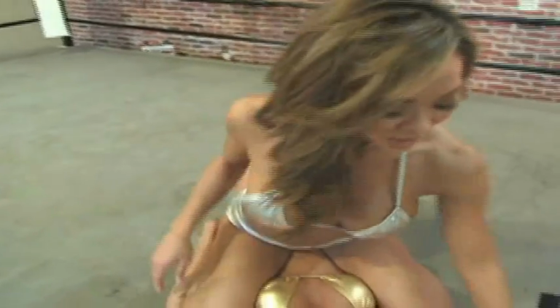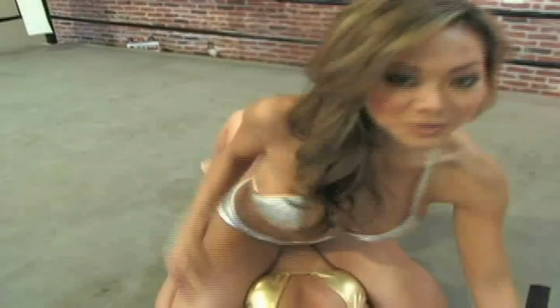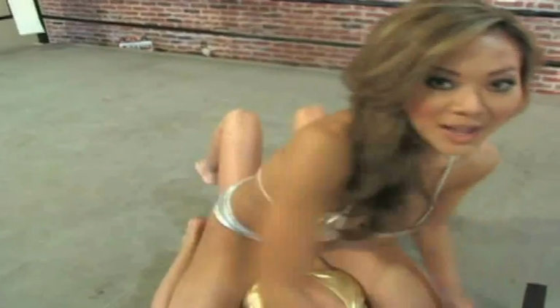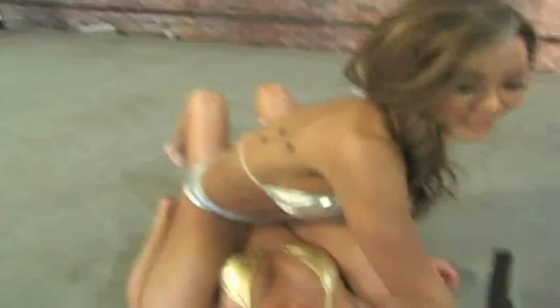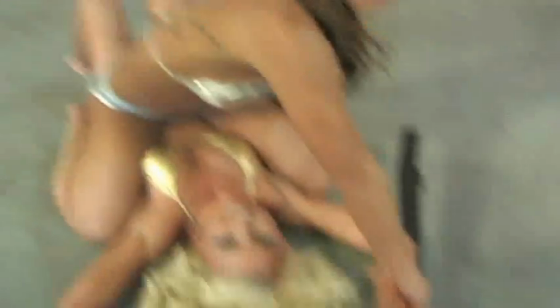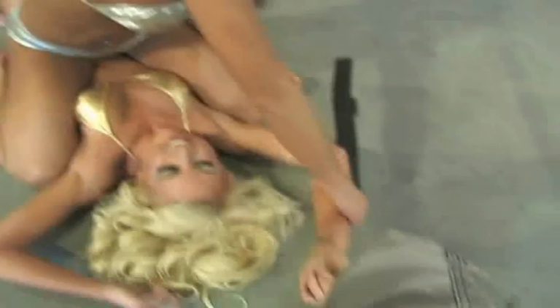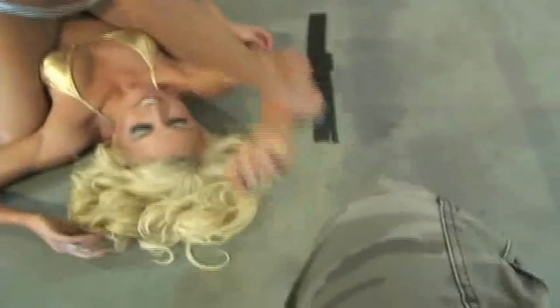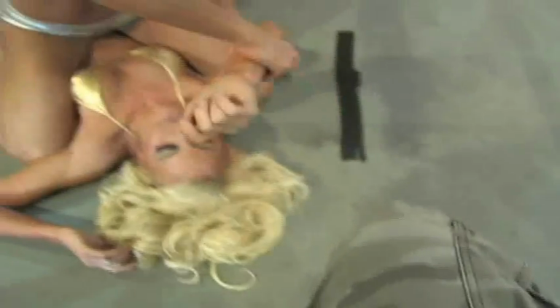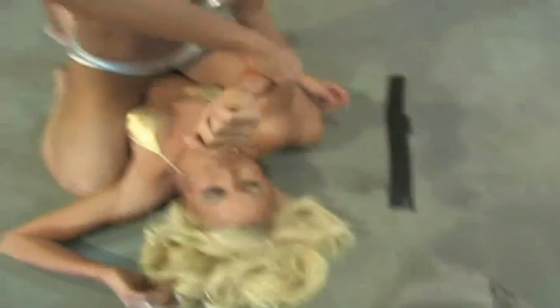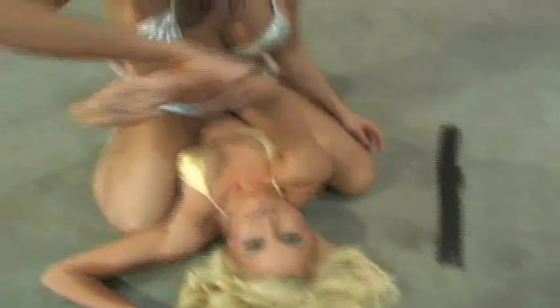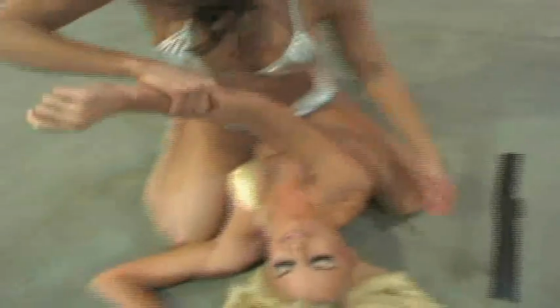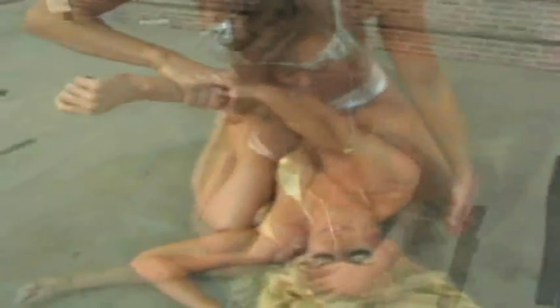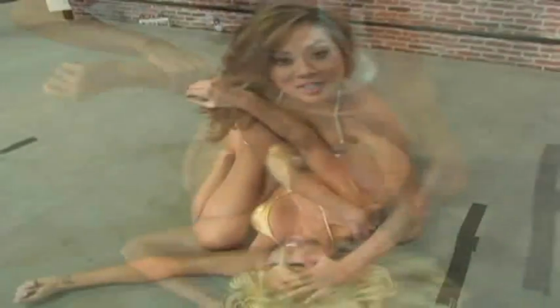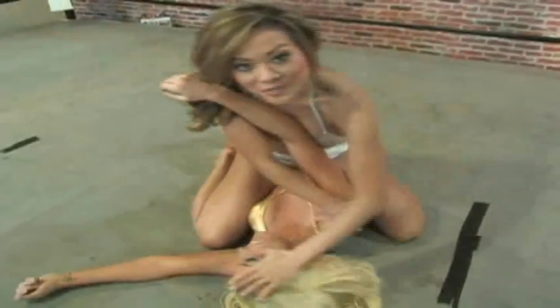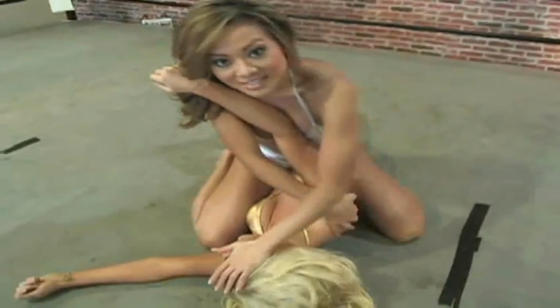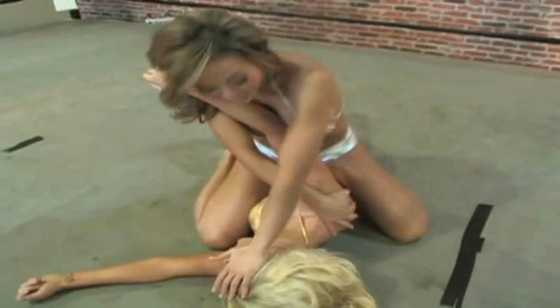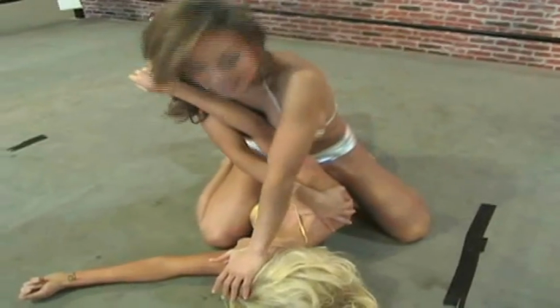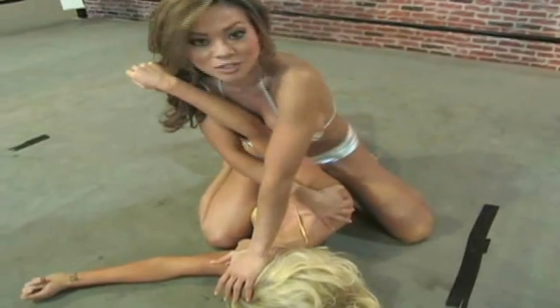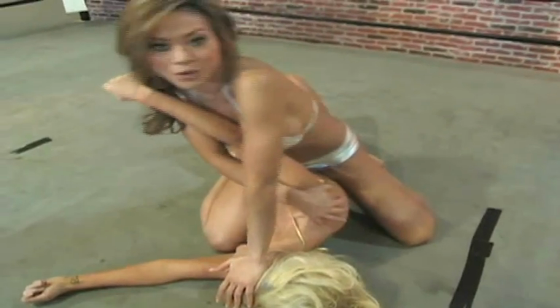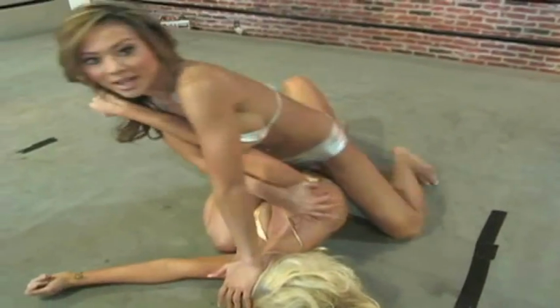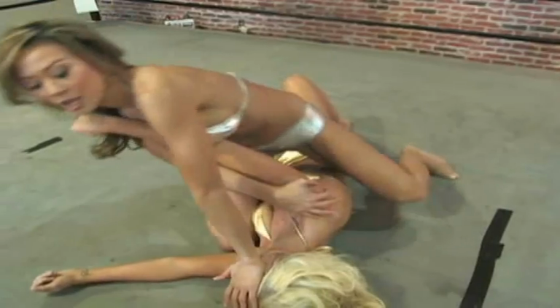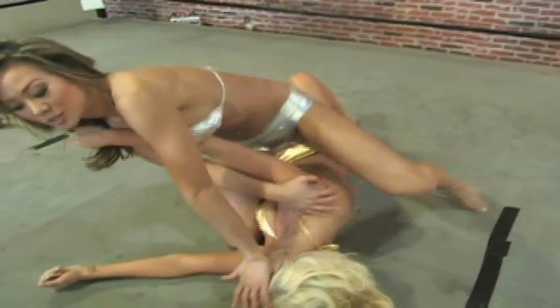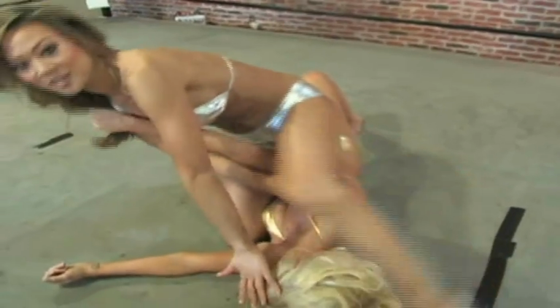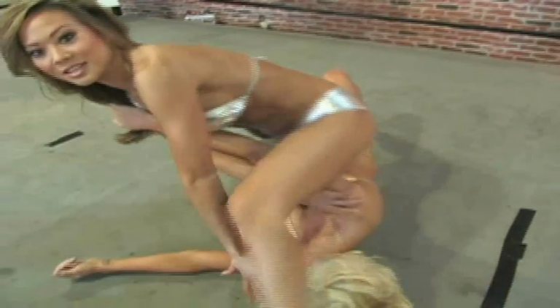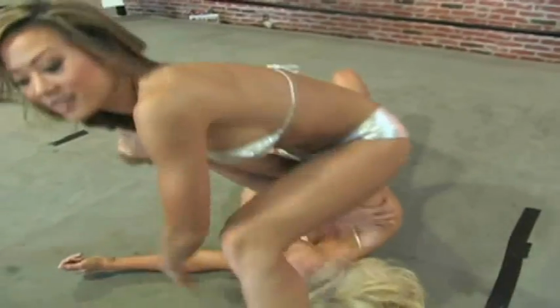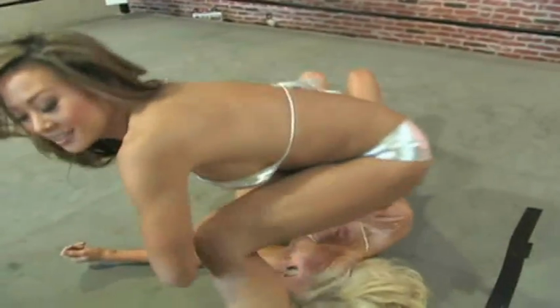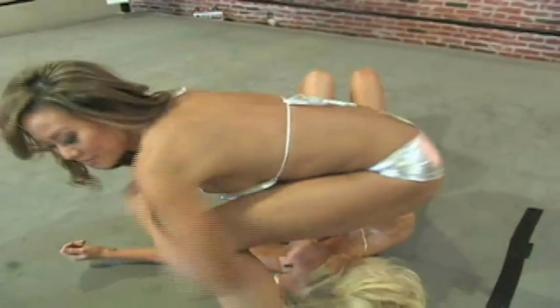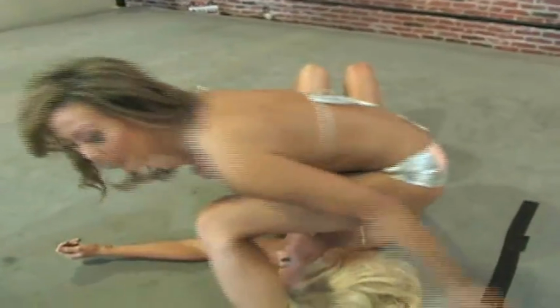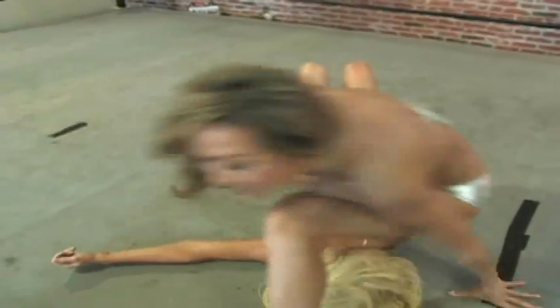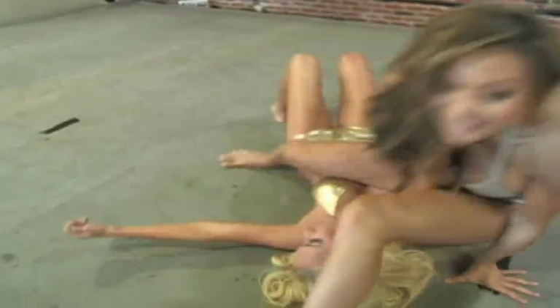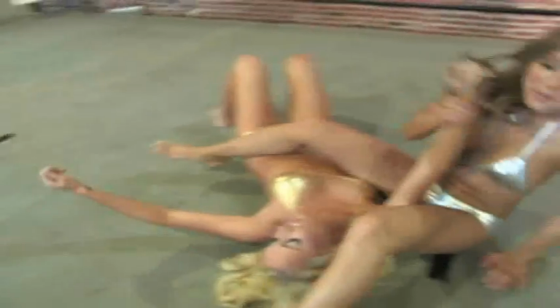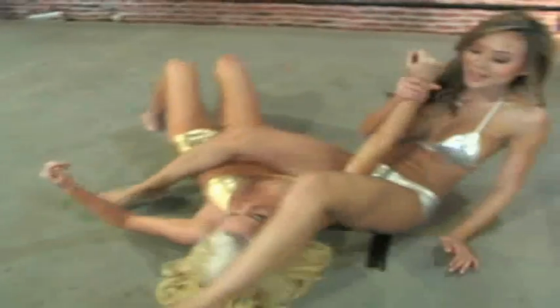You grab the wrist and arm with one hand. Face down, because that turns the whole body. Swing your leg around and fall back on your butt.